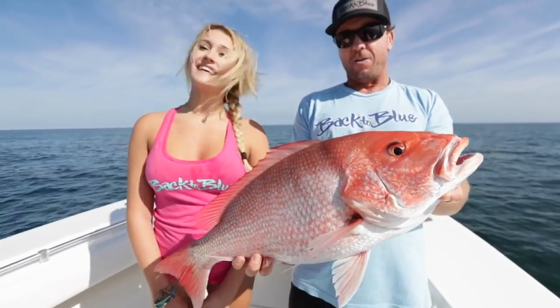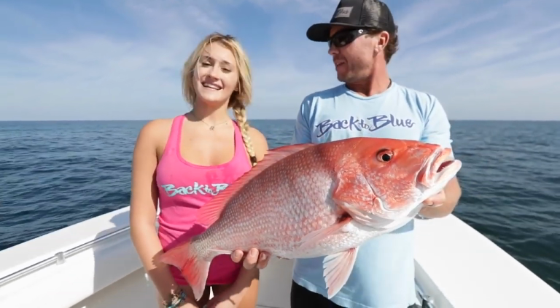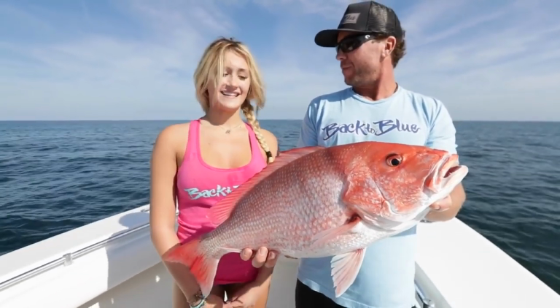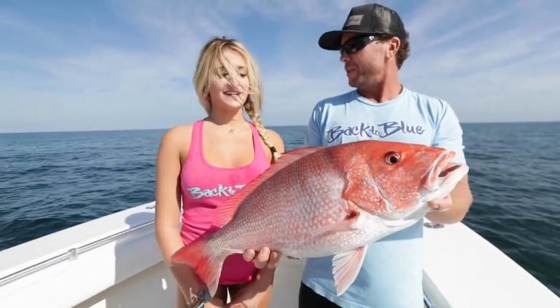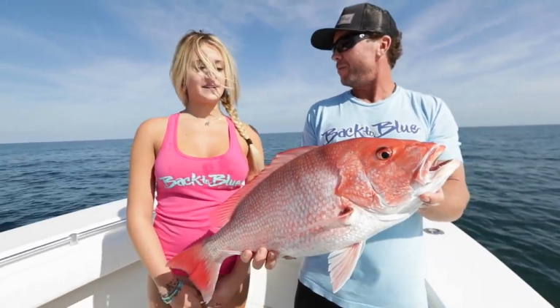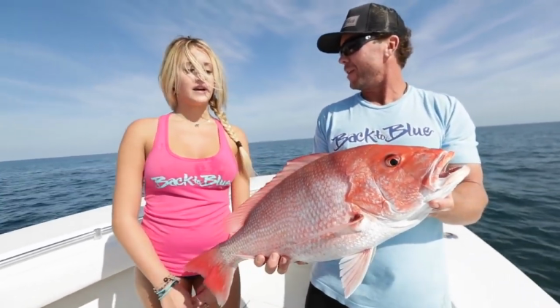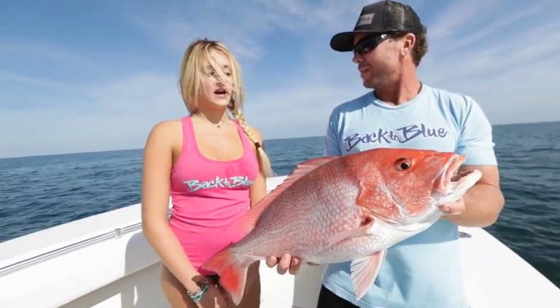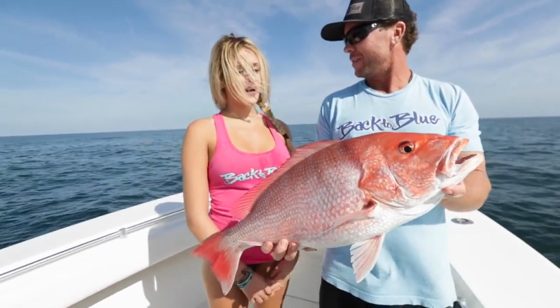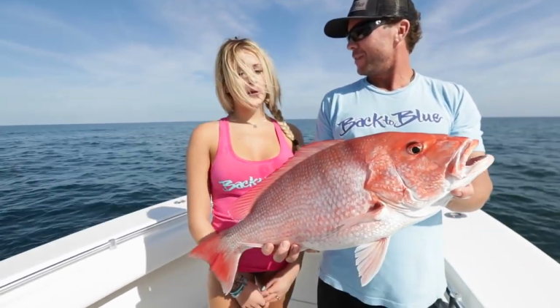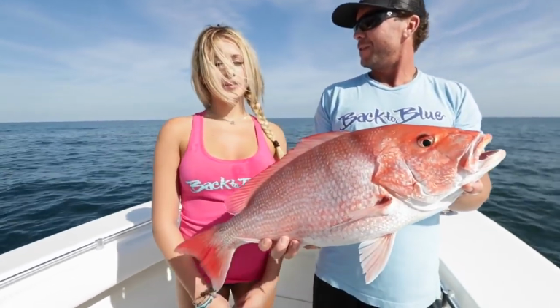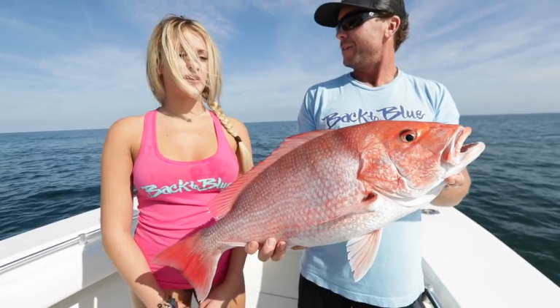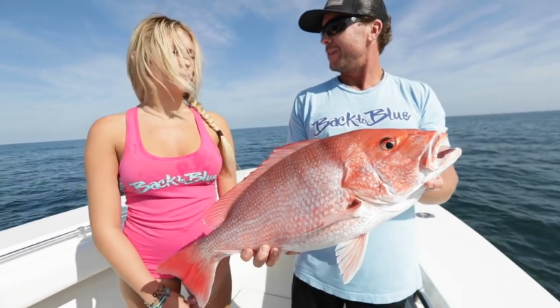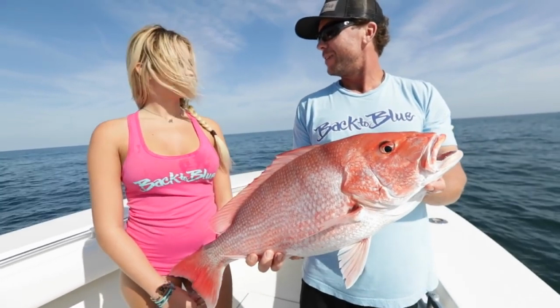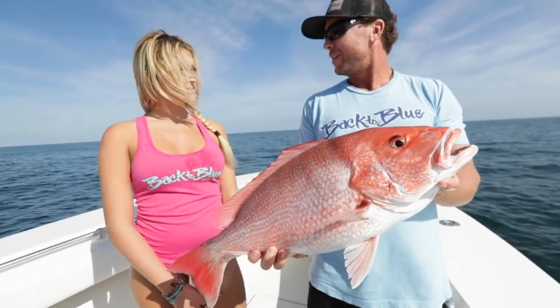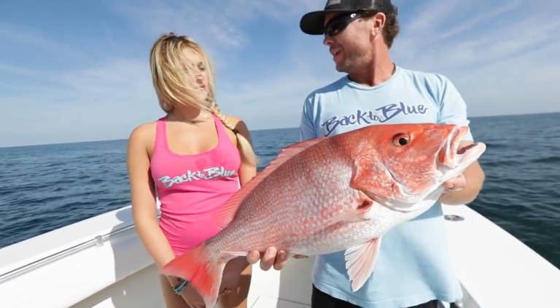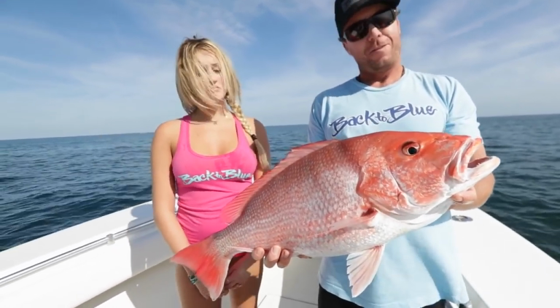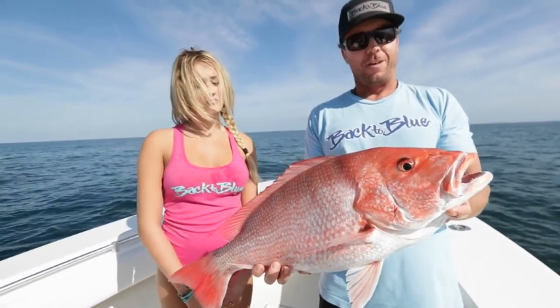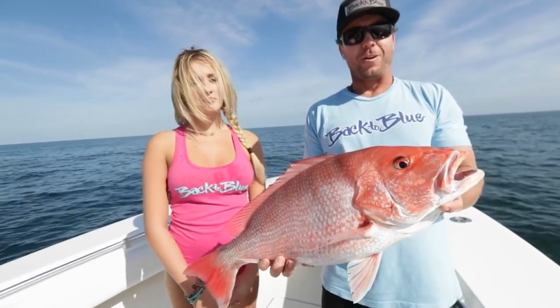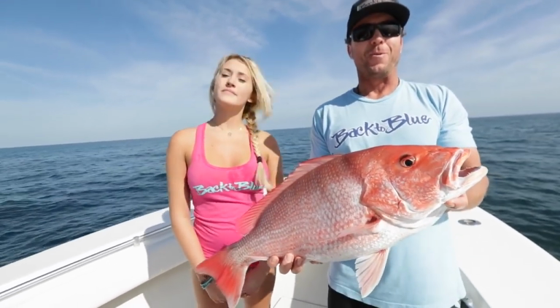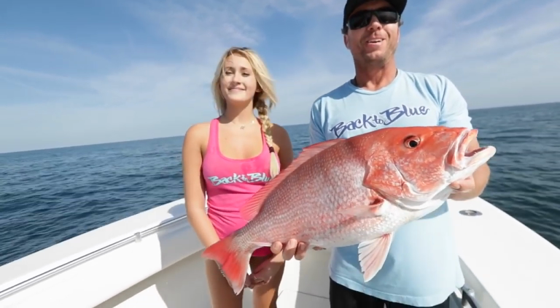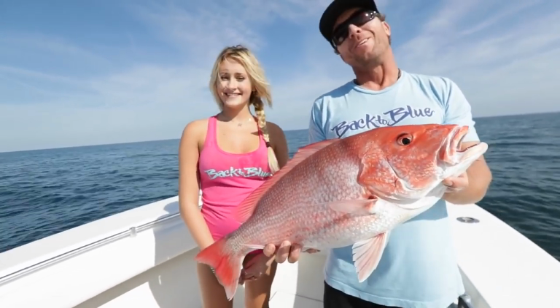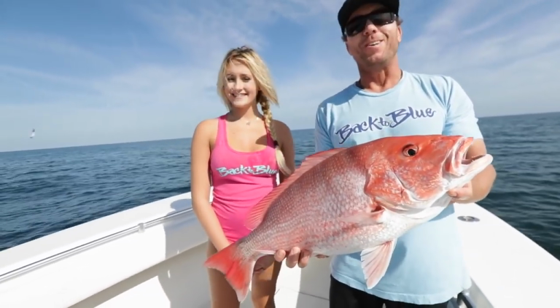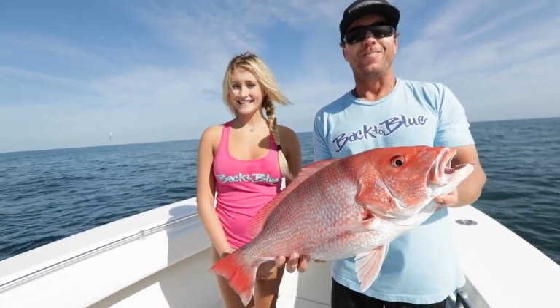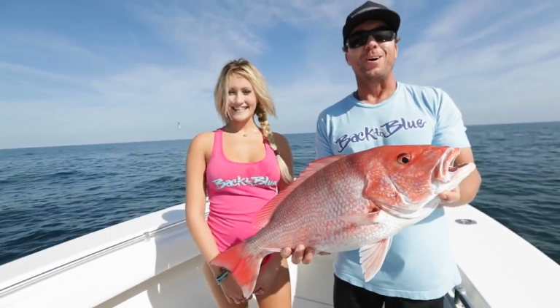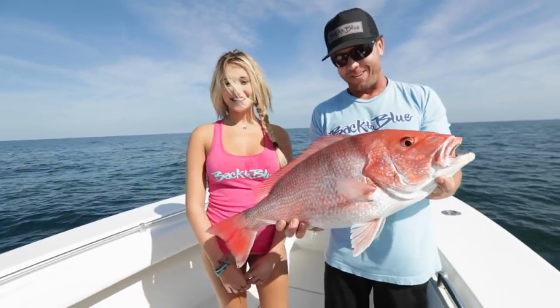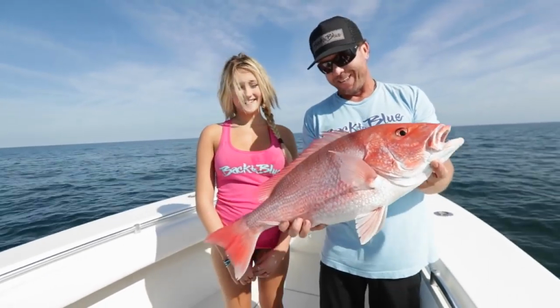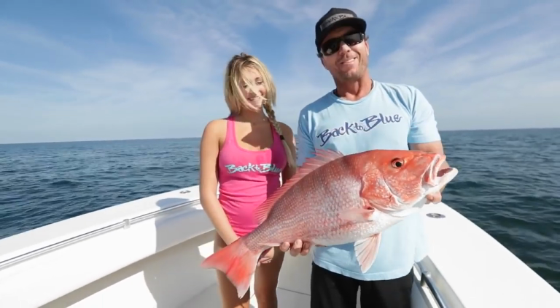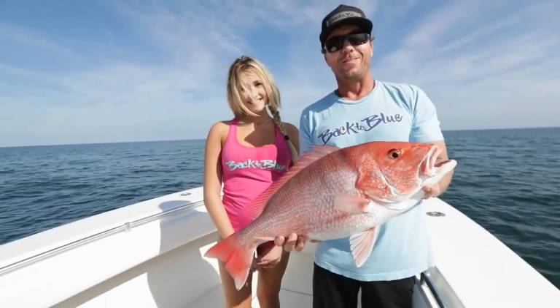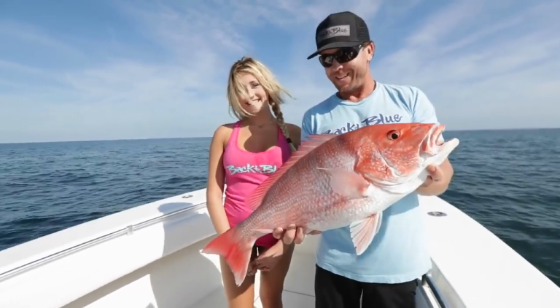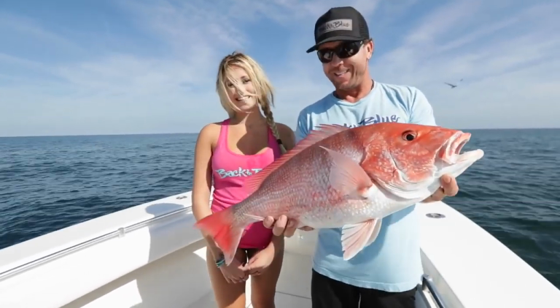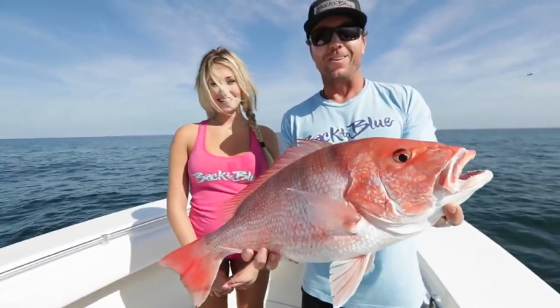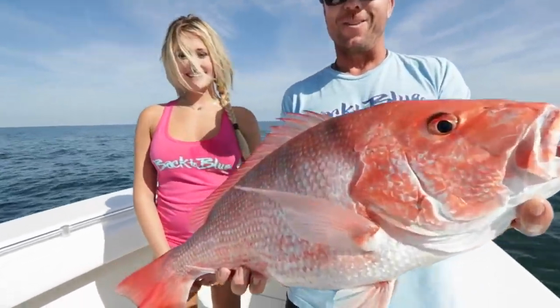How long did it take for it to eat the bait once it got down there? I rolled it down — in about a minute or two it got straight up hammered. Girl's doing good, first time out. Catching some good fish. Let's go get another one.